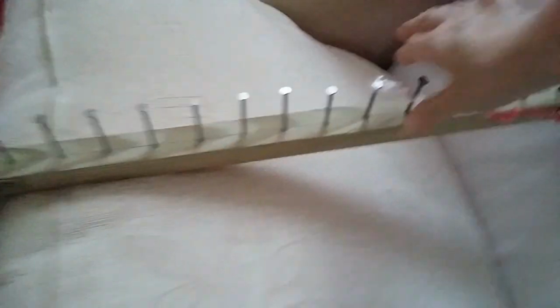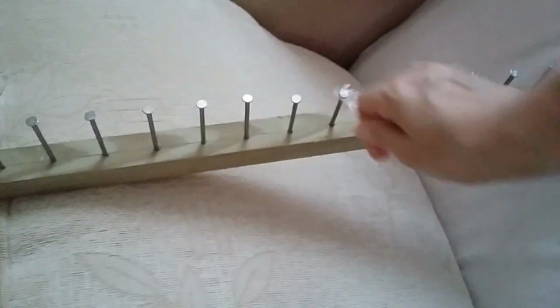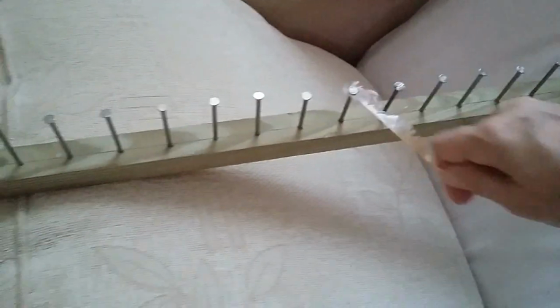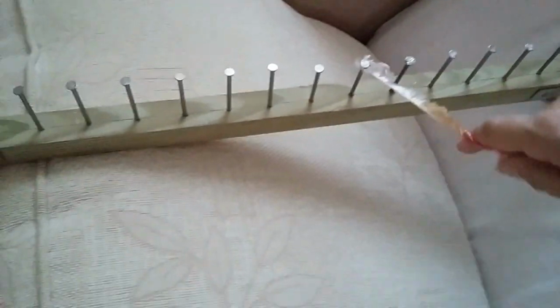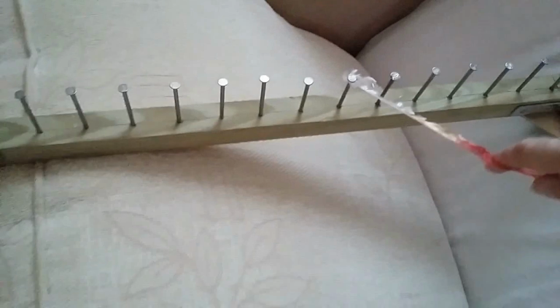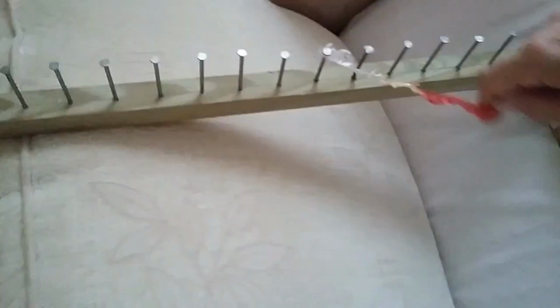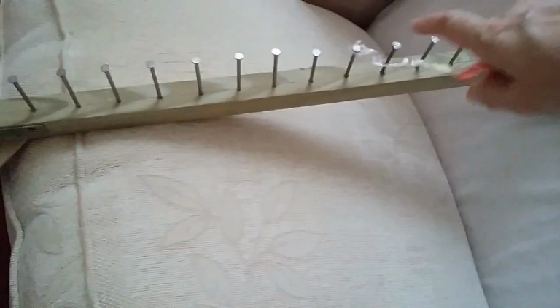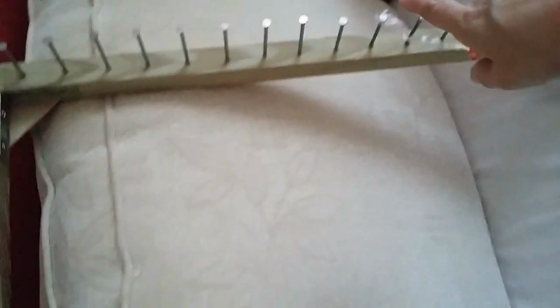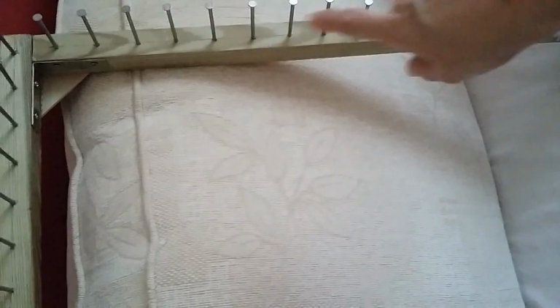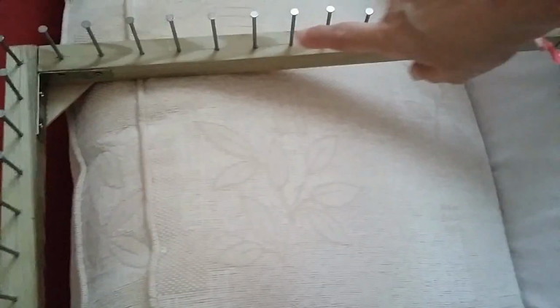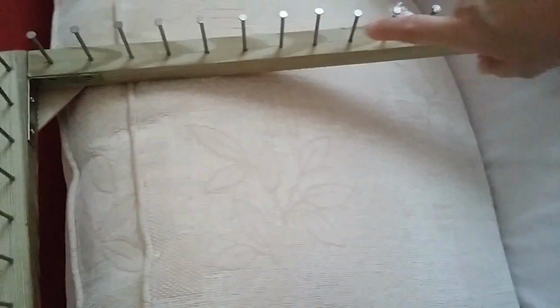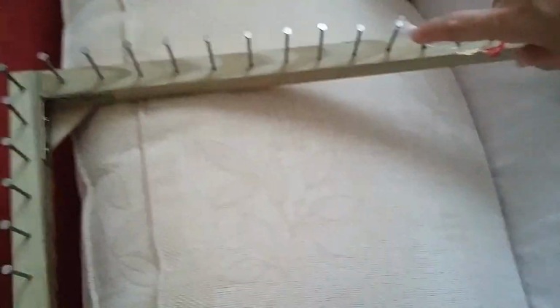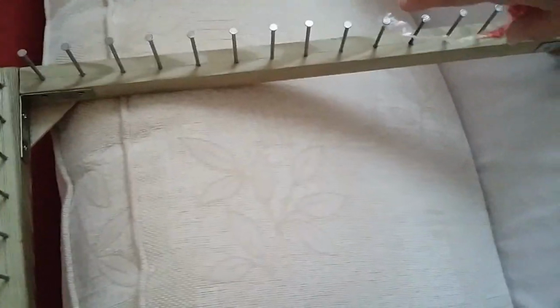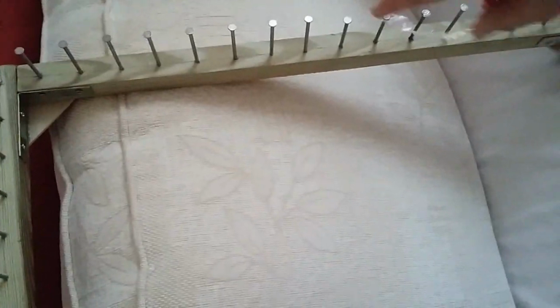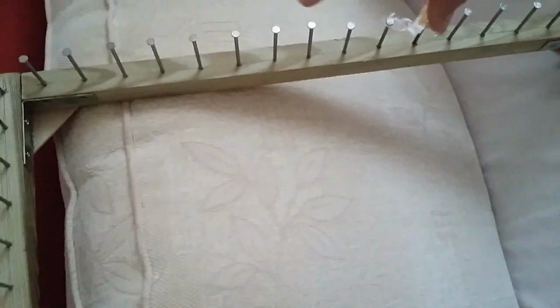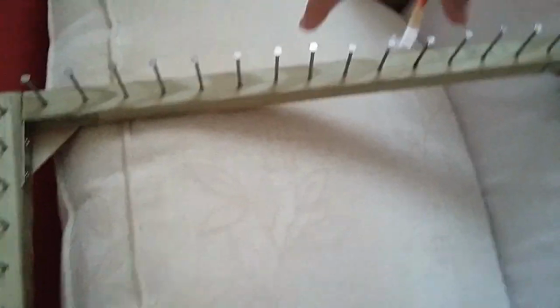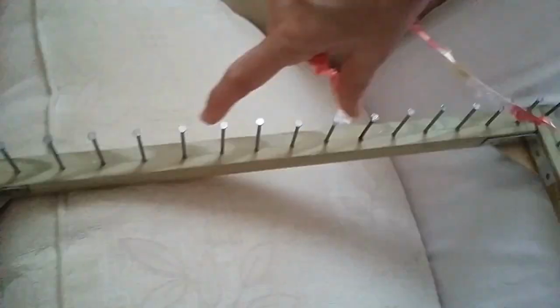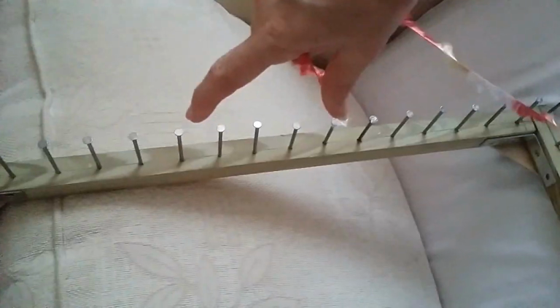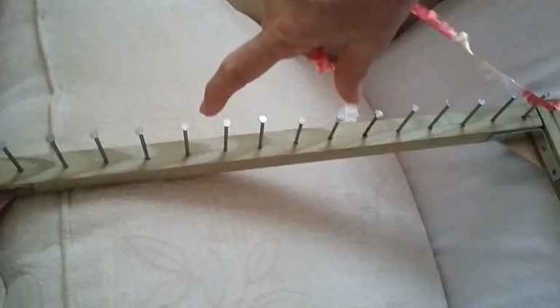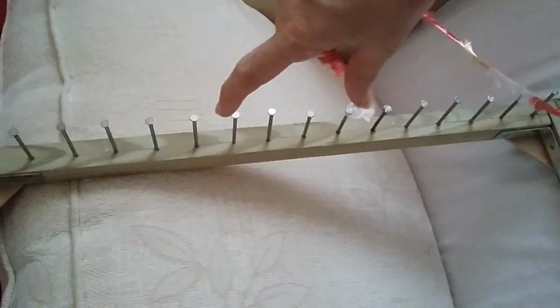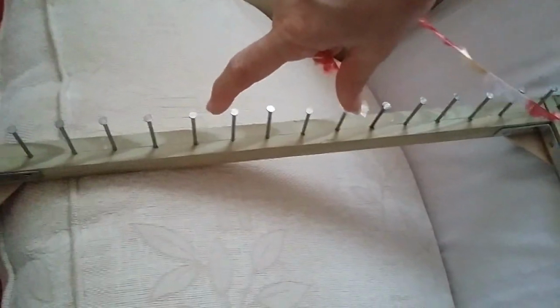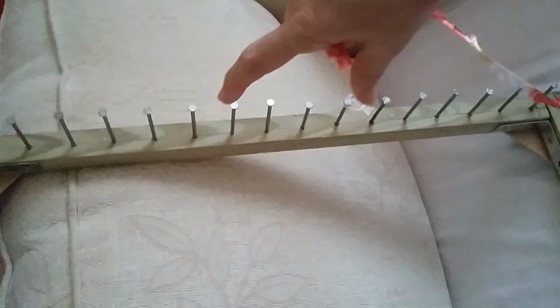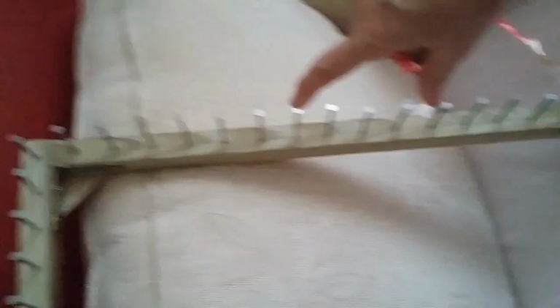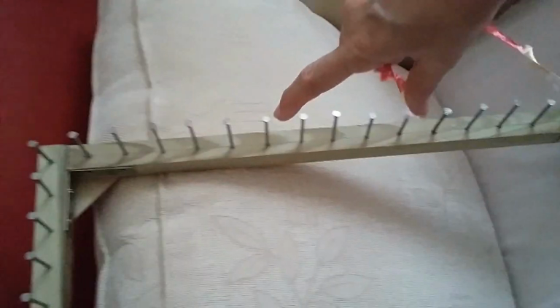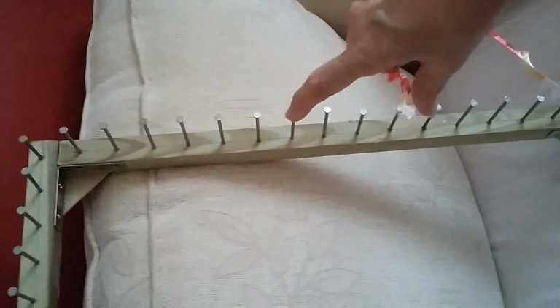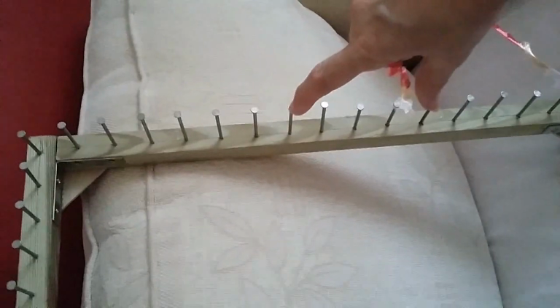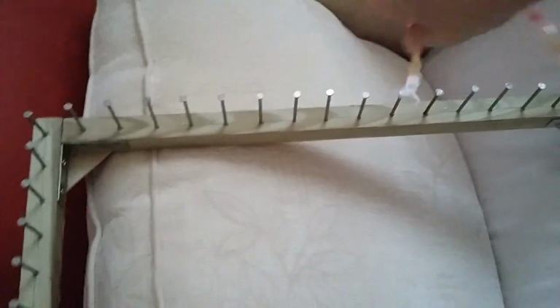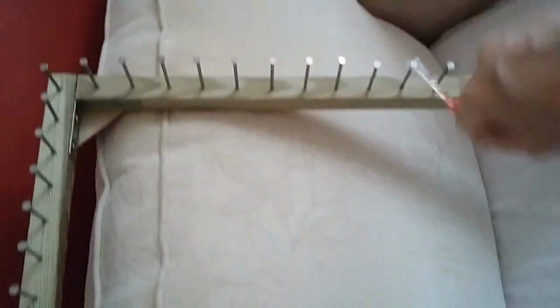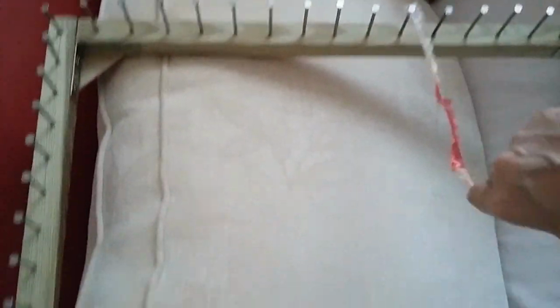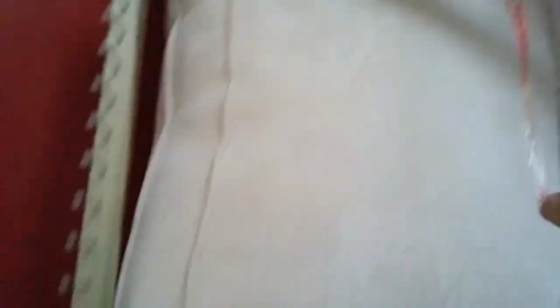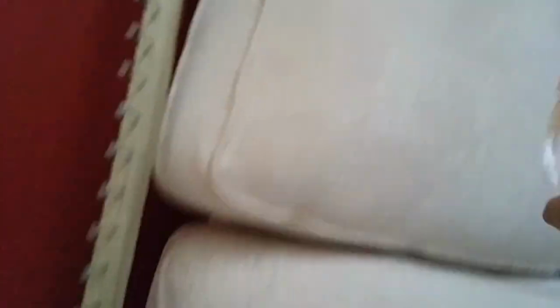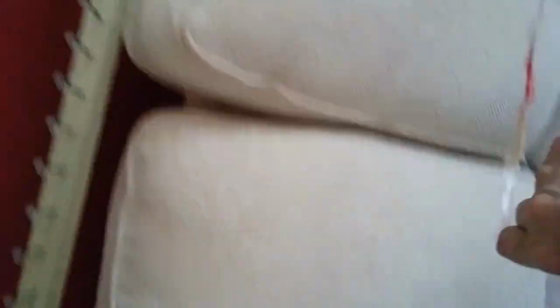Hello everyone and welcome back to my channel. Today I'm going to show you how to take a certain amount of nails on your loom and weave it in a different colour.